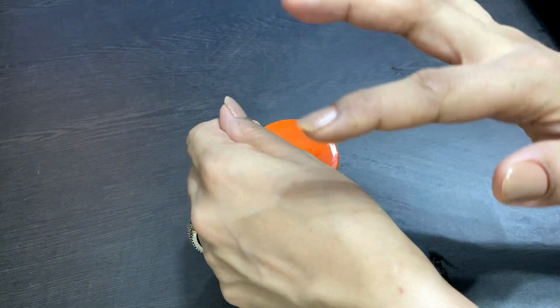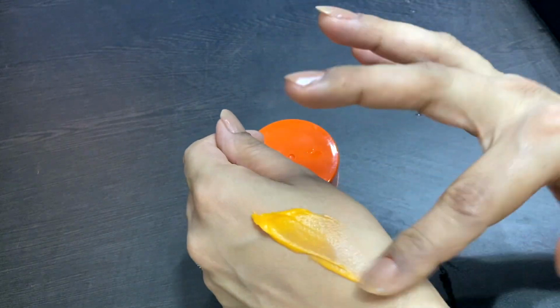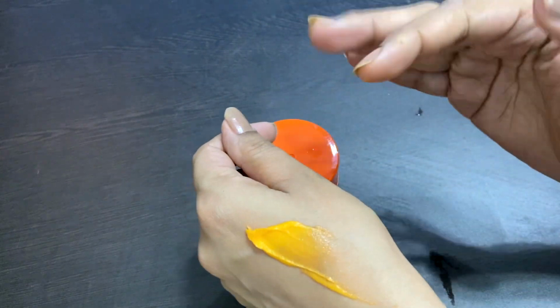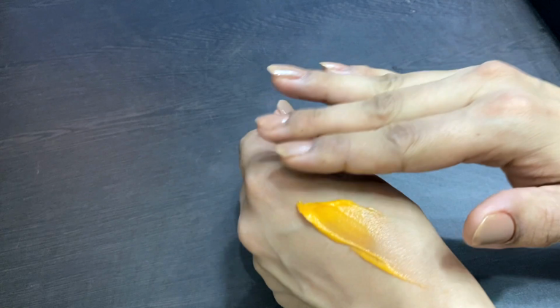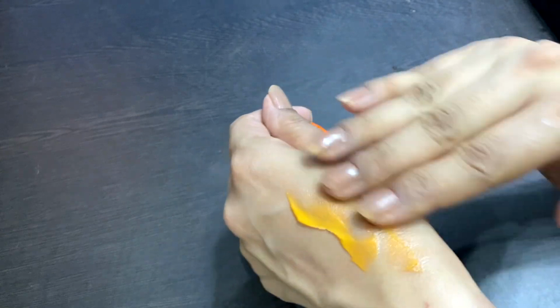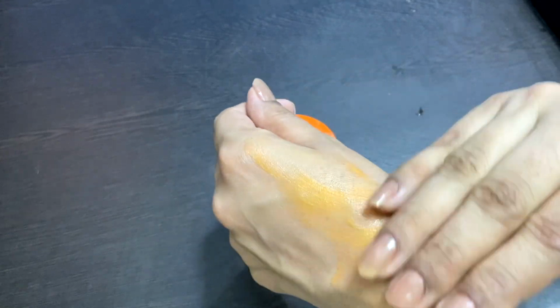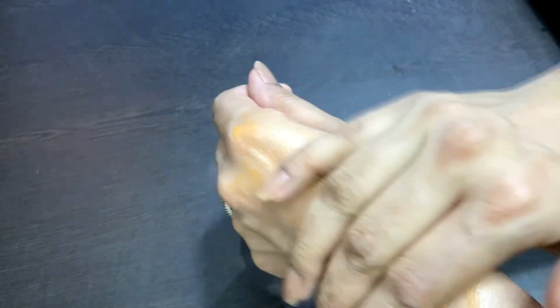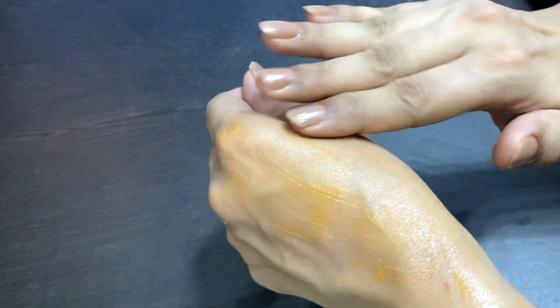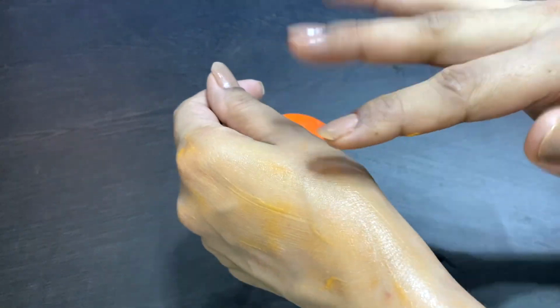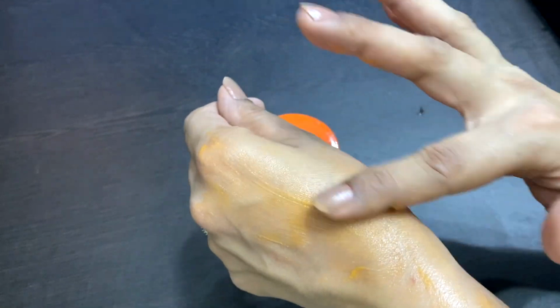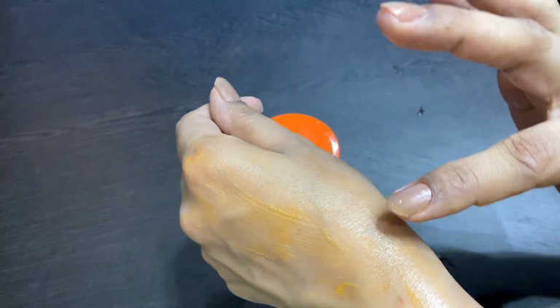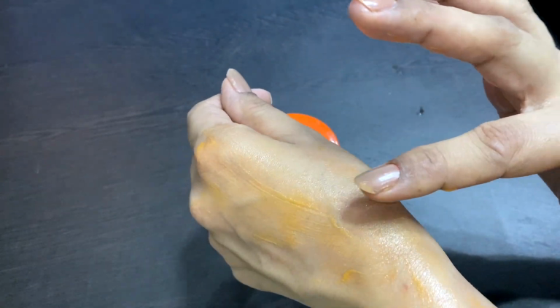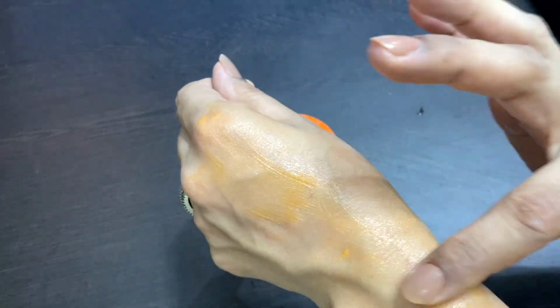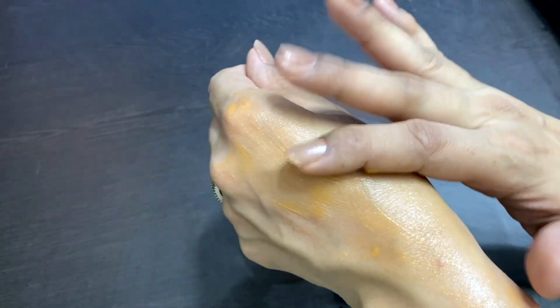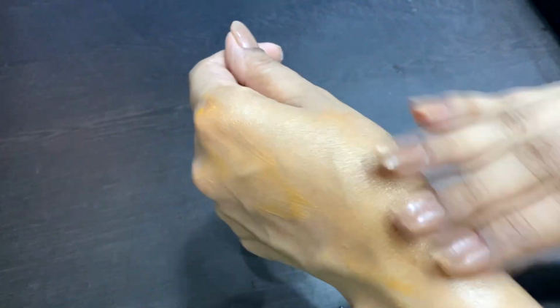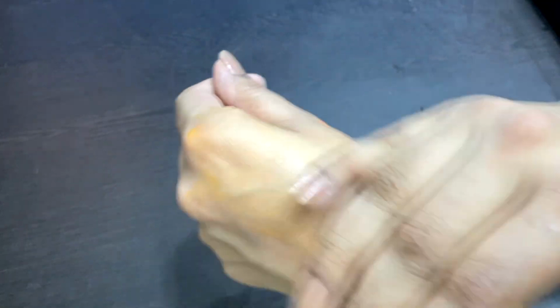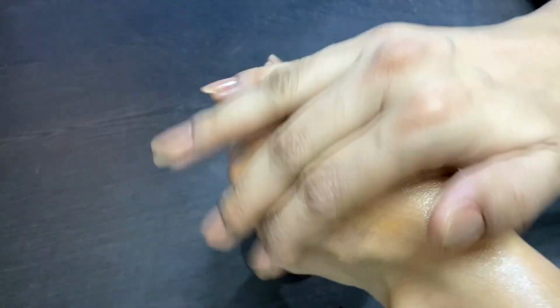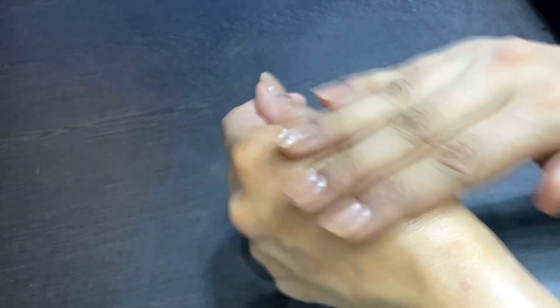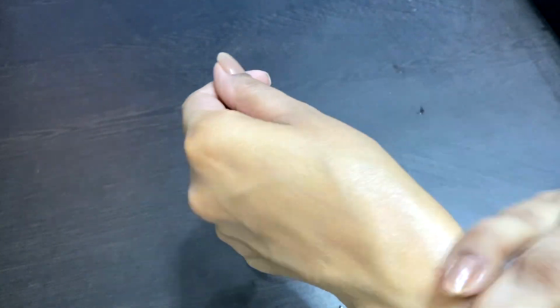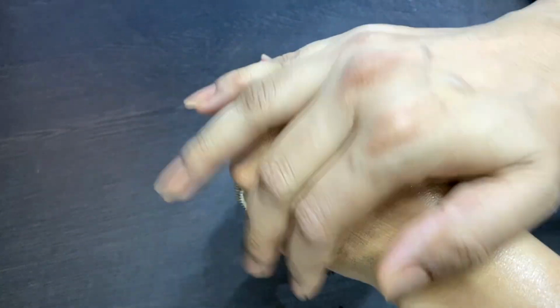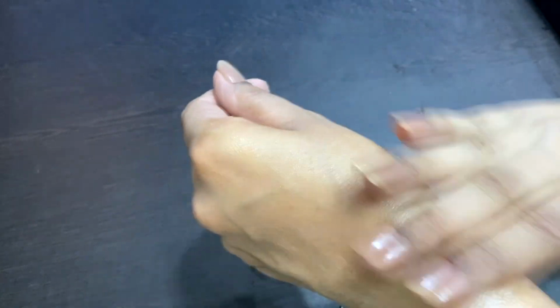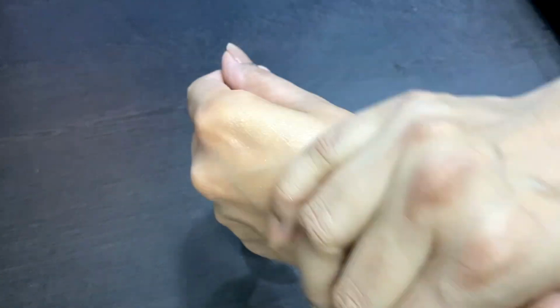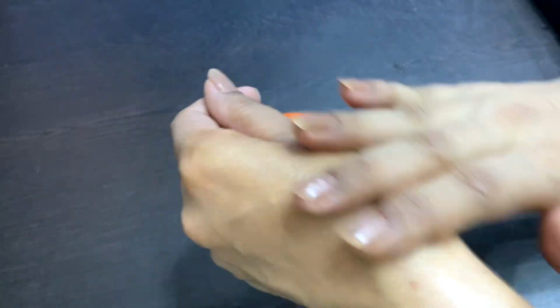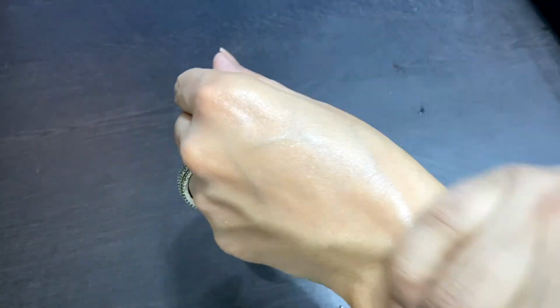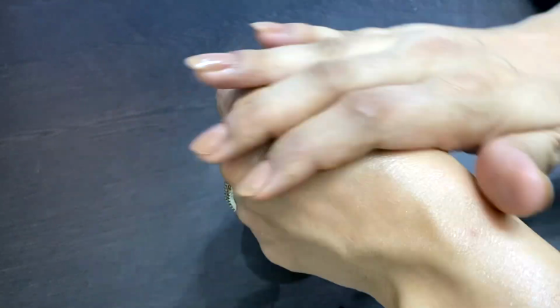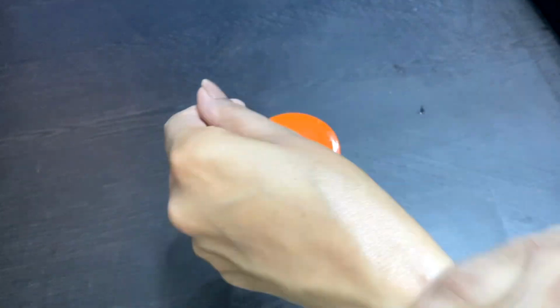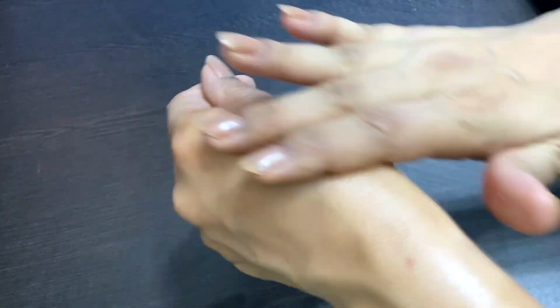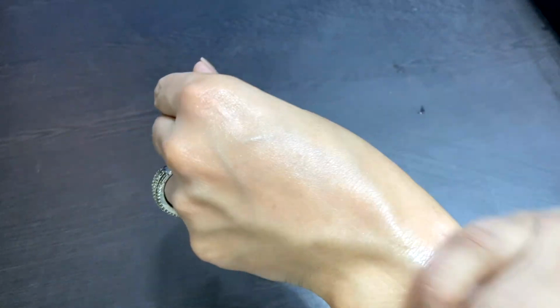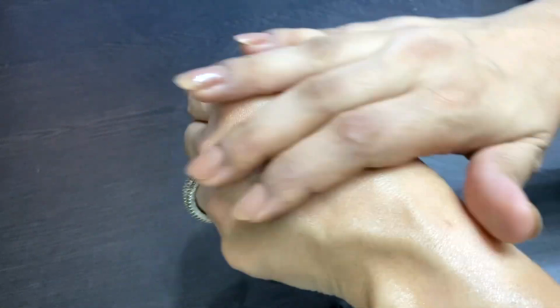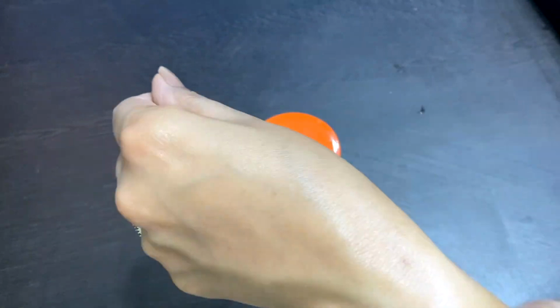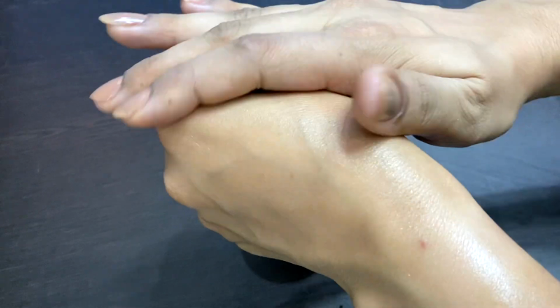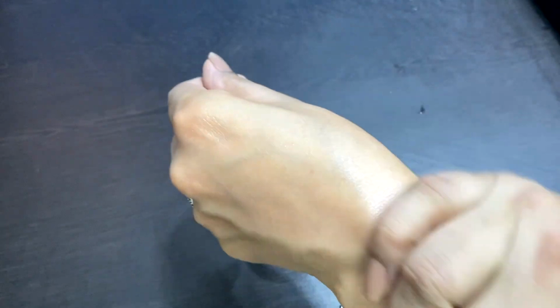It looks like a lot but covers the whole face. When applying it, there is an orange and yellowish tint. I thought, what is this? But as it absorbed, it was absorbed very quickly.